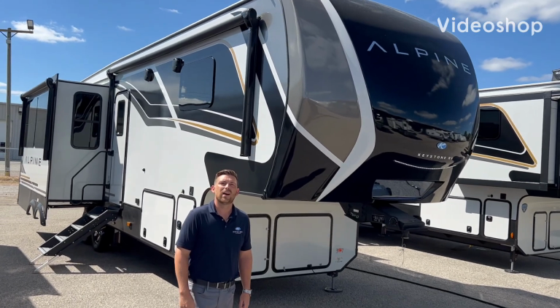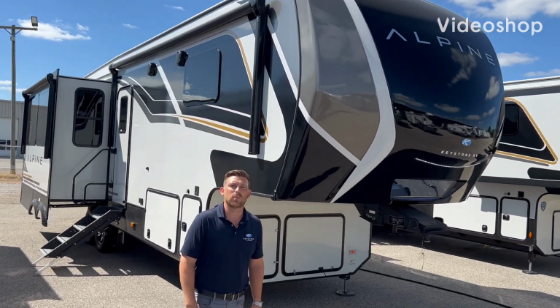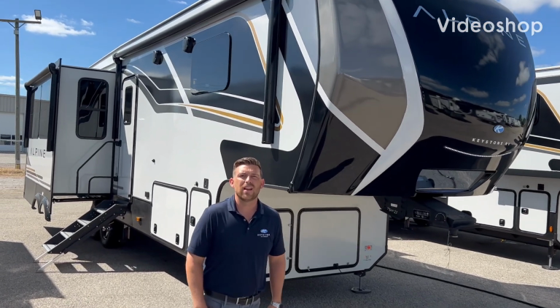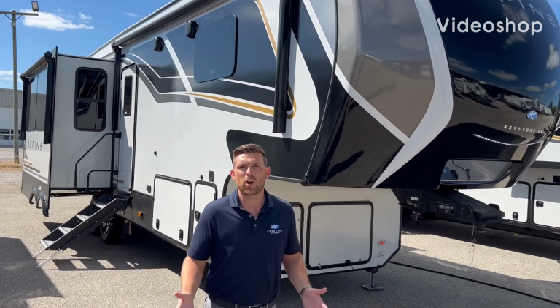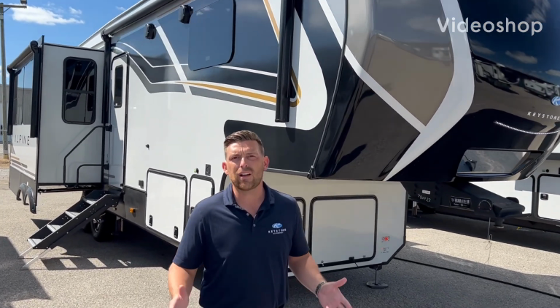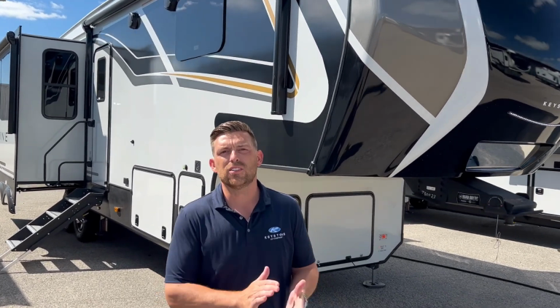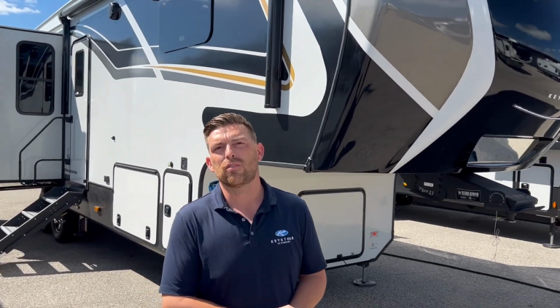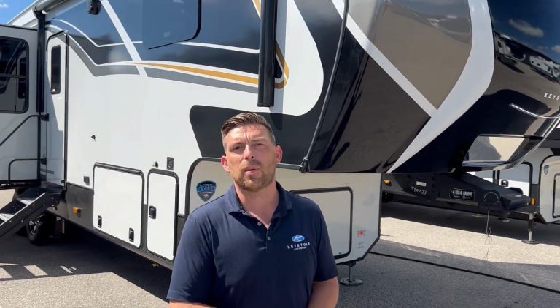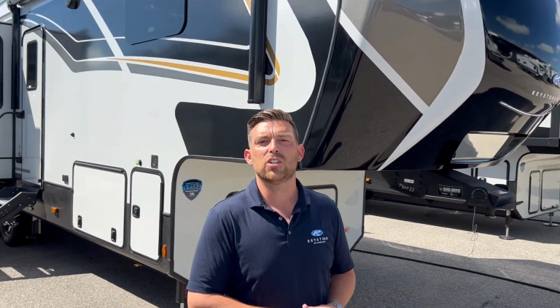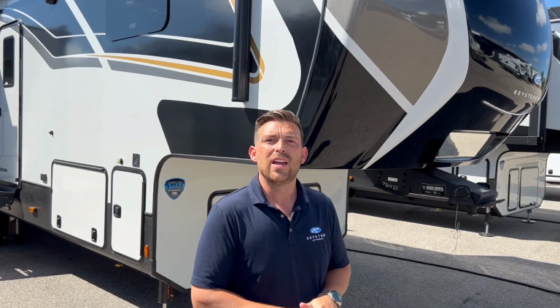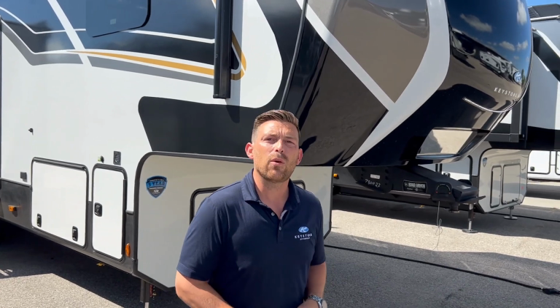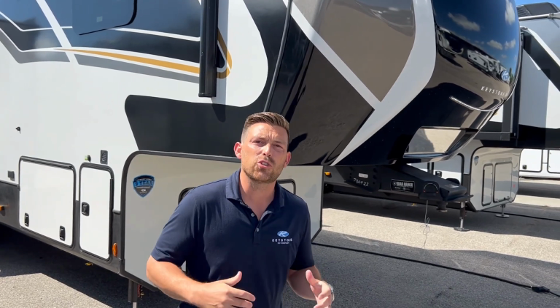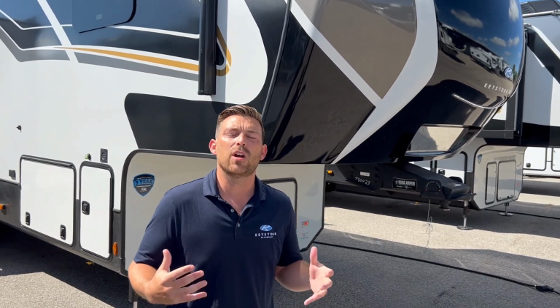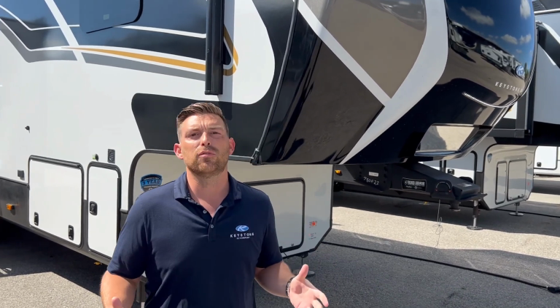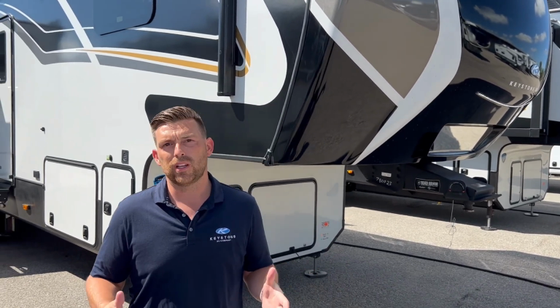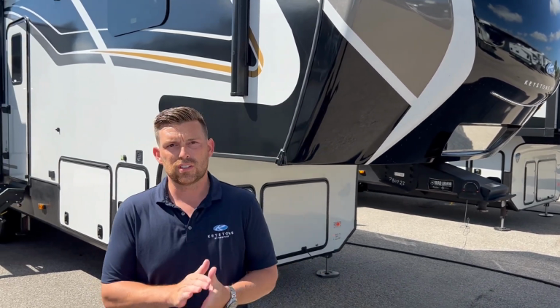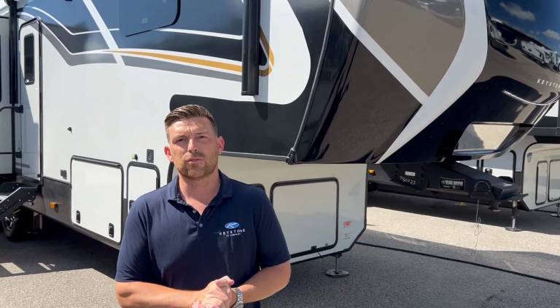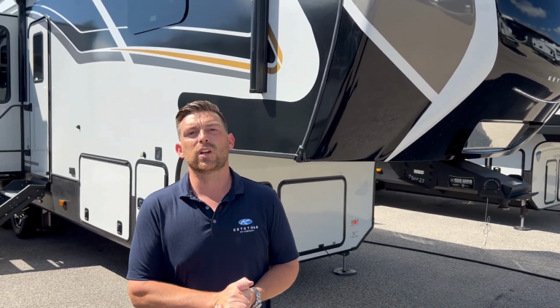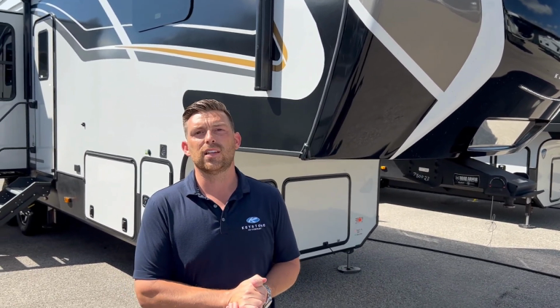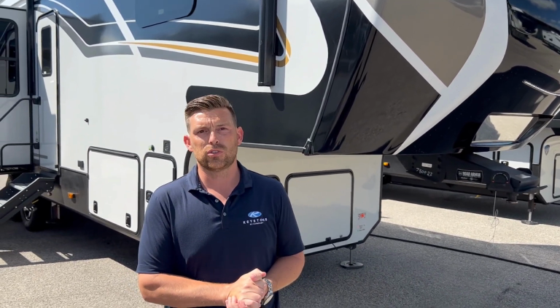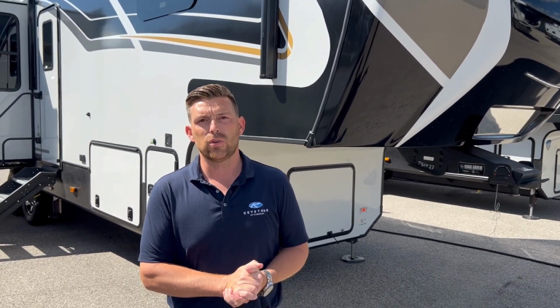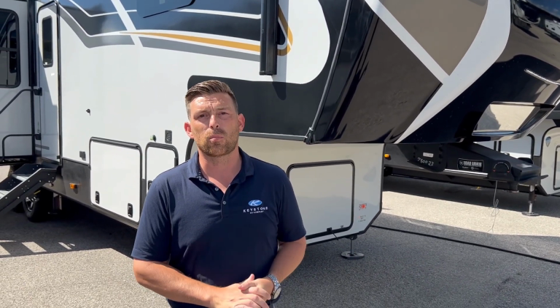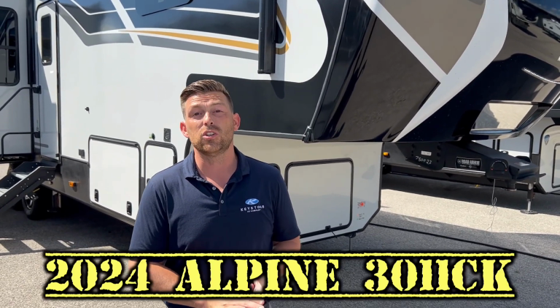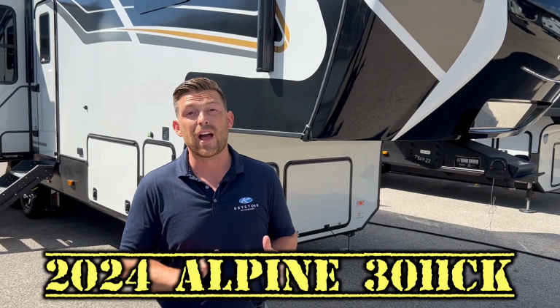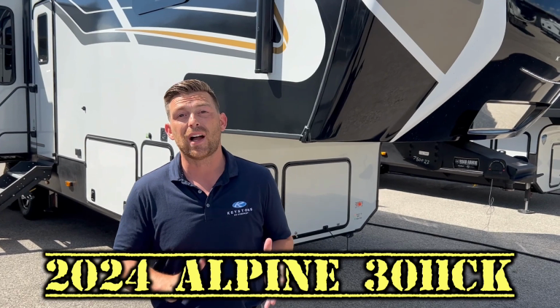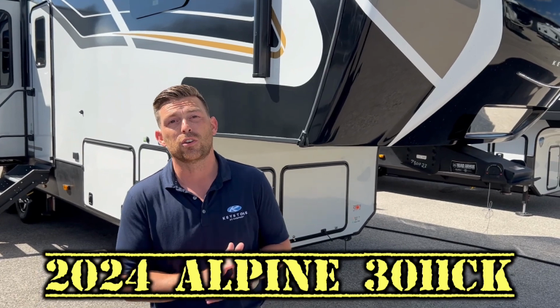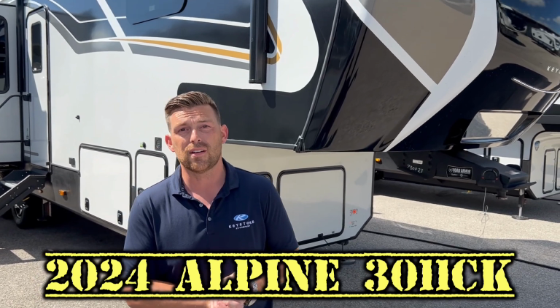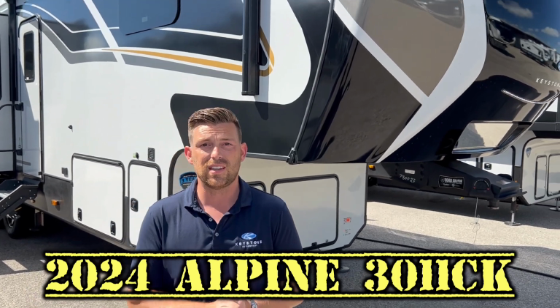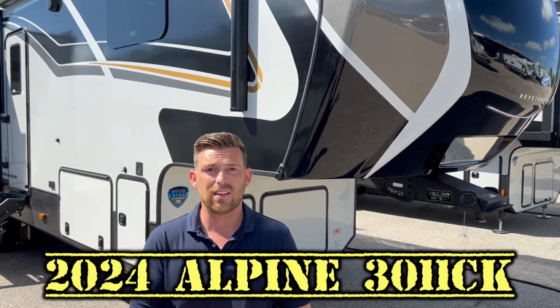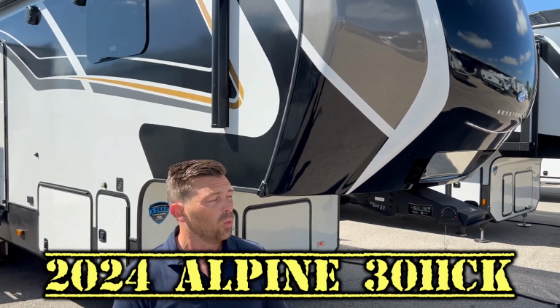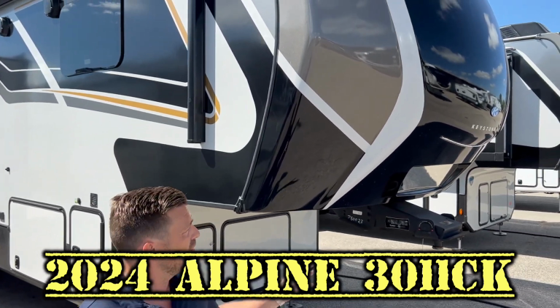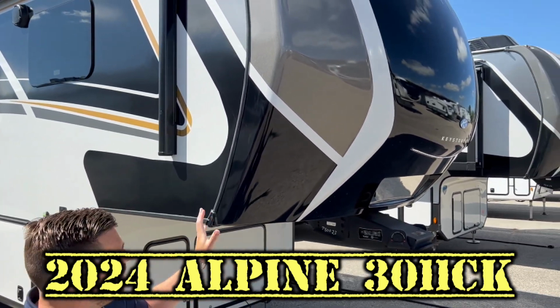Hi everybody, I'm Brad Heil with Keystone RV Alpine Division, and I wanted to introduce a couple of new floor plans to you today. The first one I'd like to introduce is our brand new Alpine 3011 CK, which you can see here.